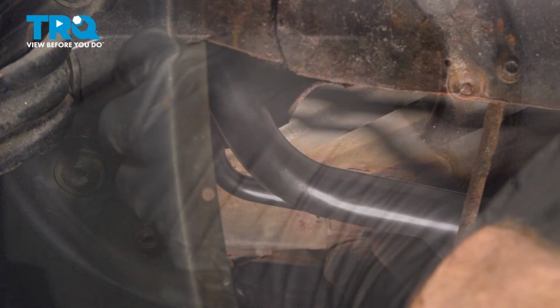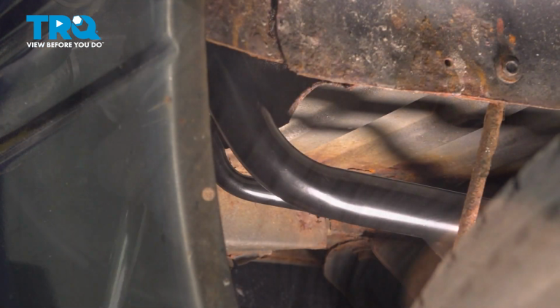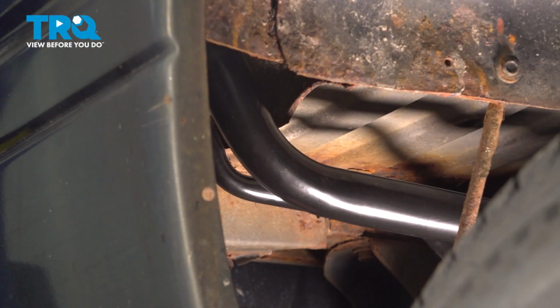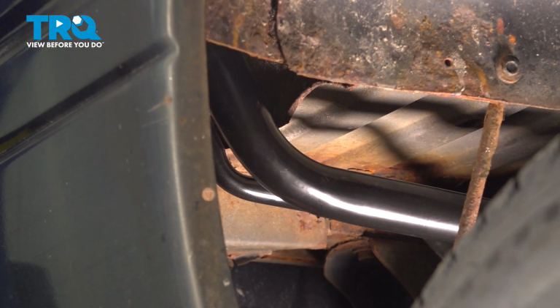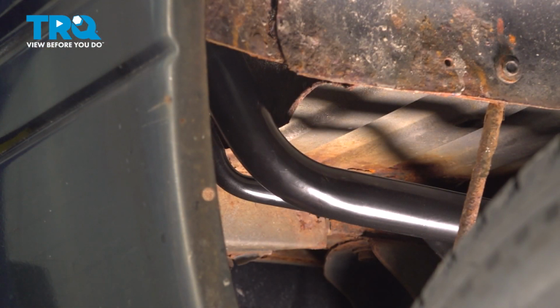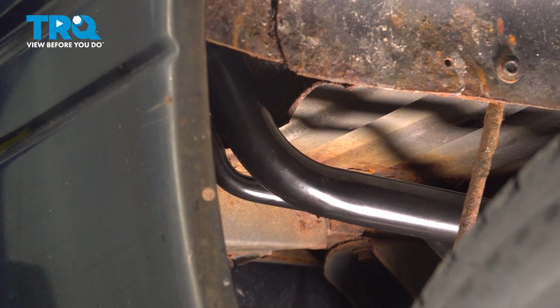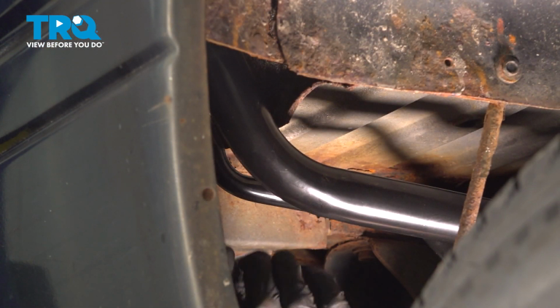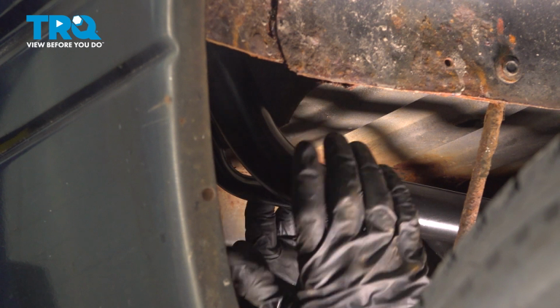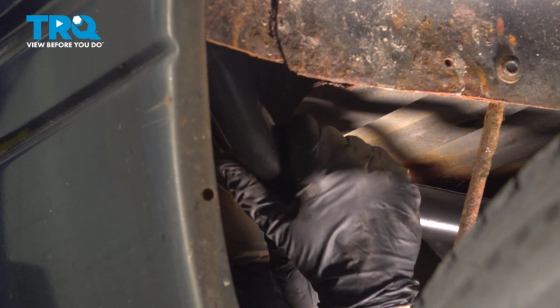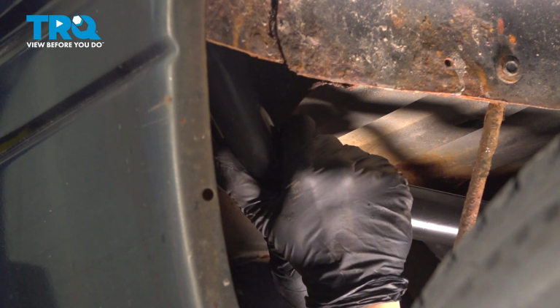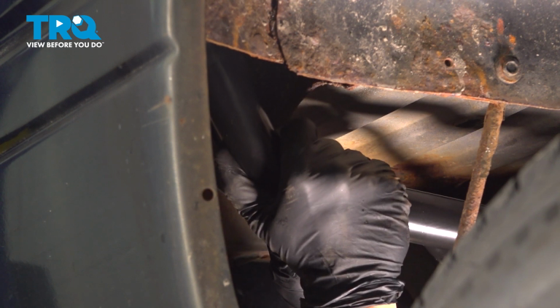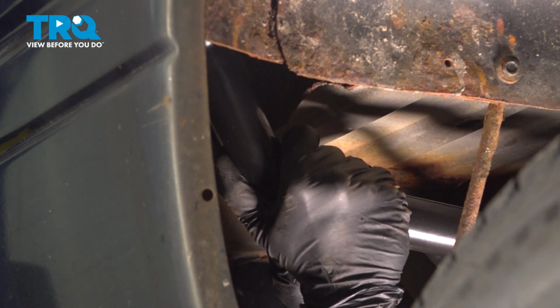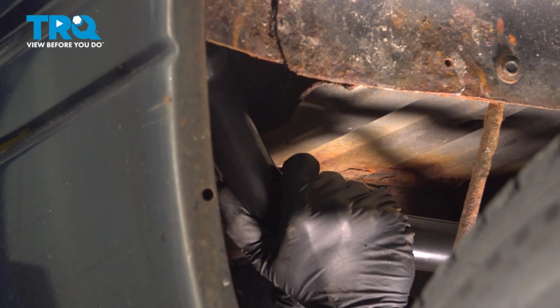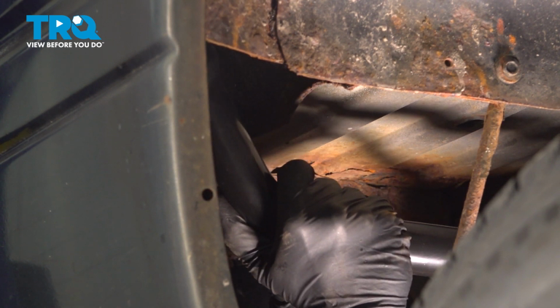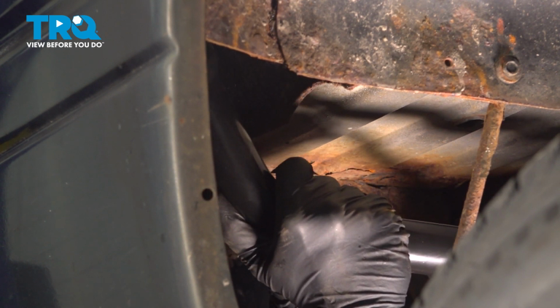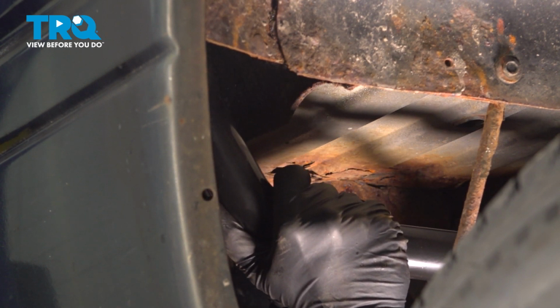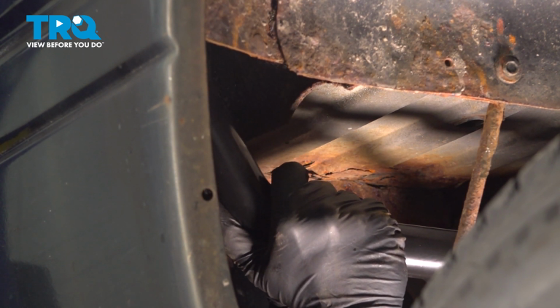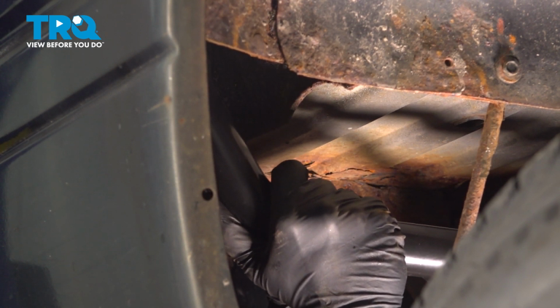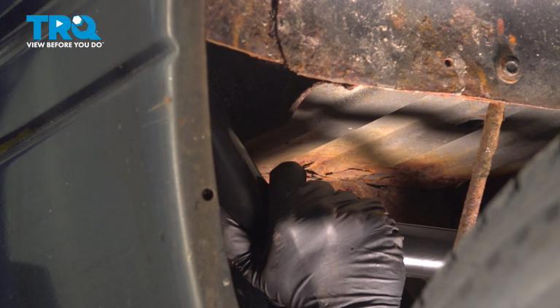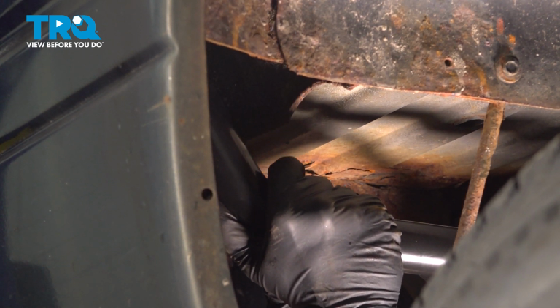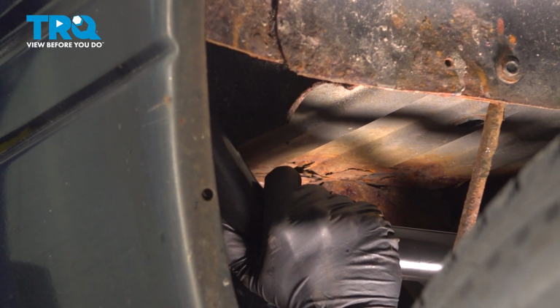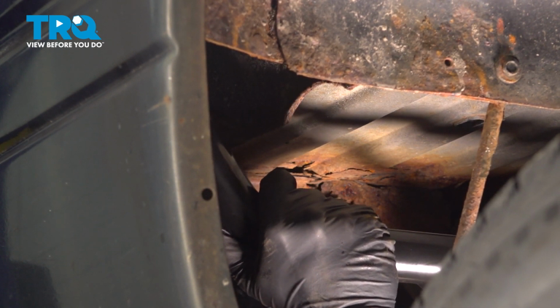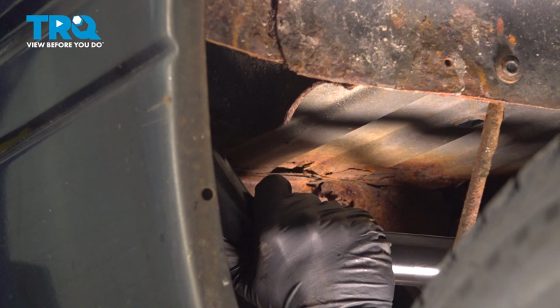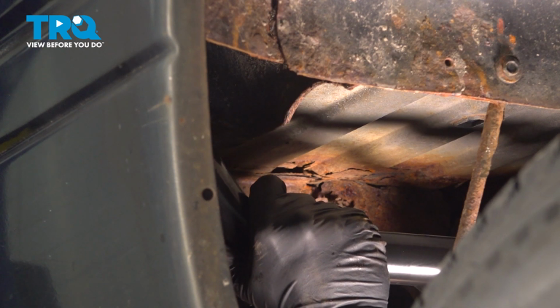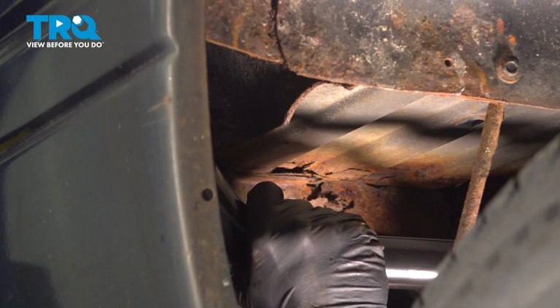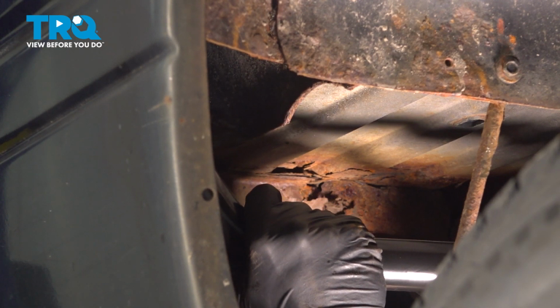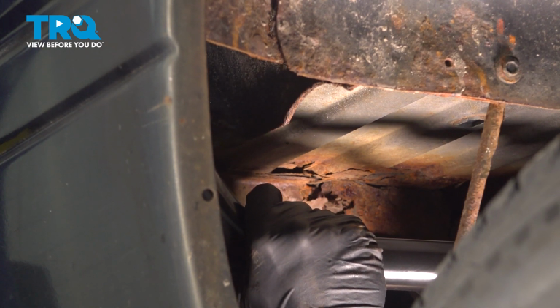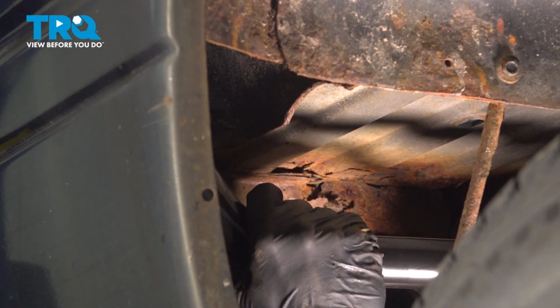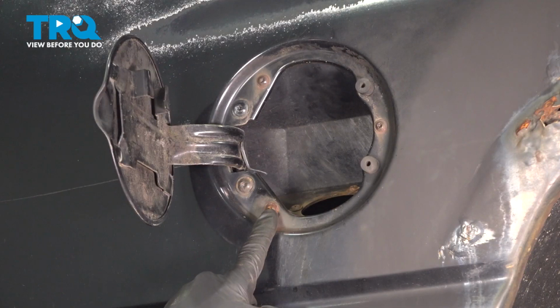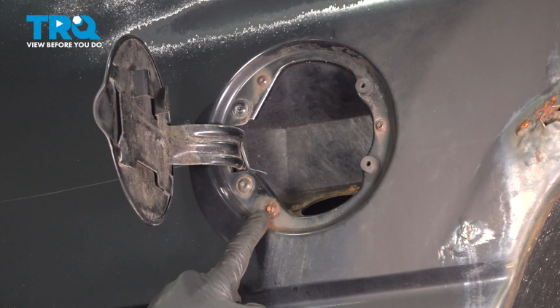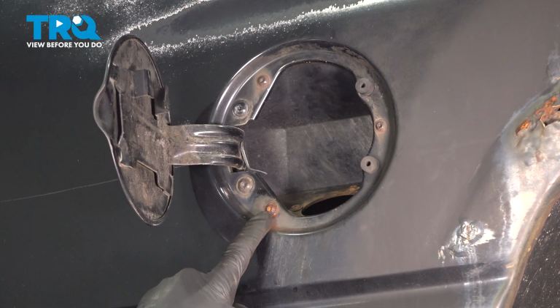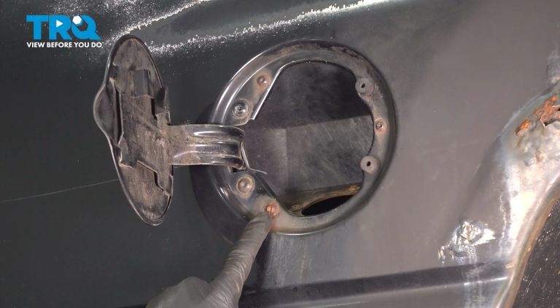Once you've done that, let's safely make our way under the vehicle. With all four of those screws loose, underneath here we'll just take hold of the filler neck, give it a little wiggle straight down, and try to pull it off to the side. Now we can make our way back out here.